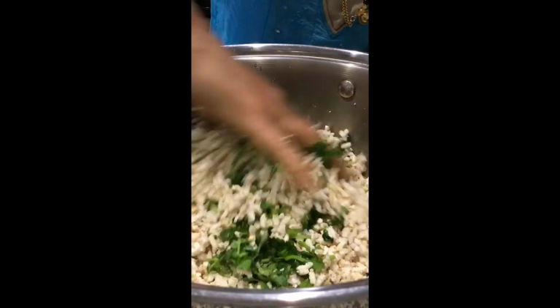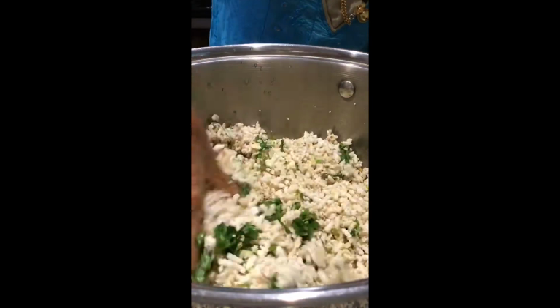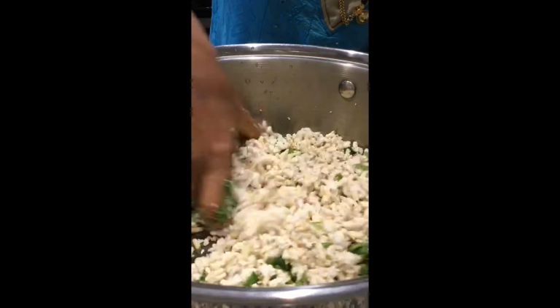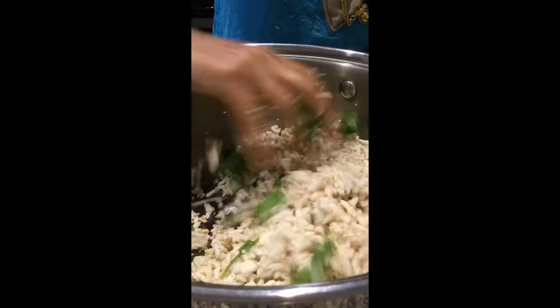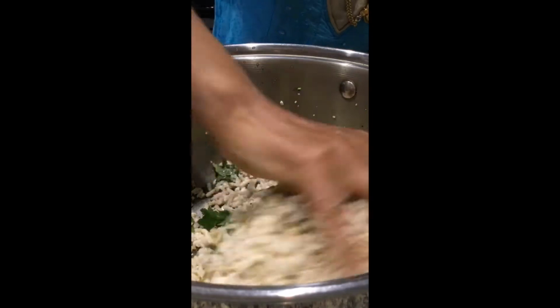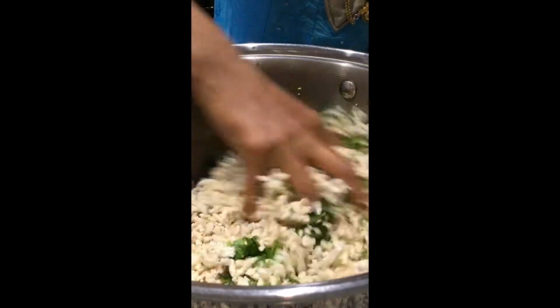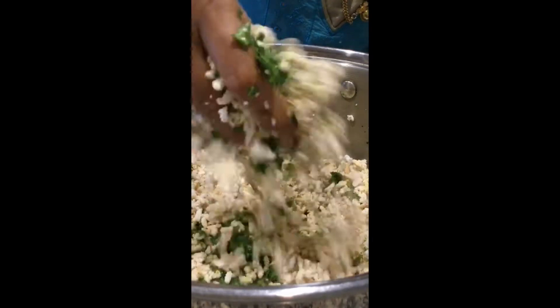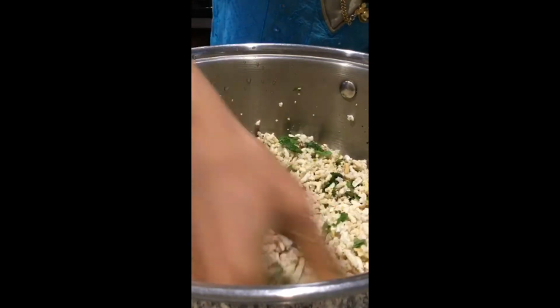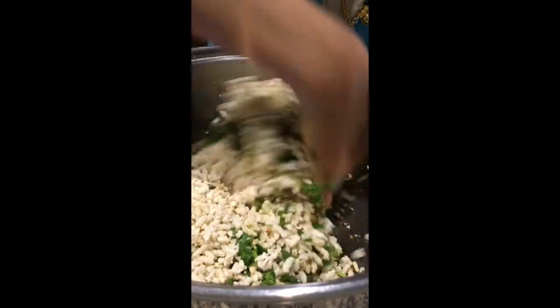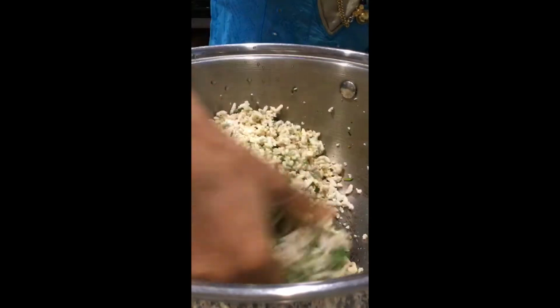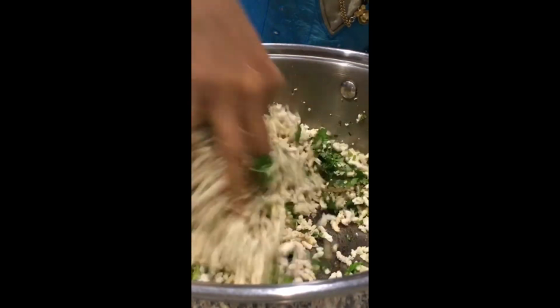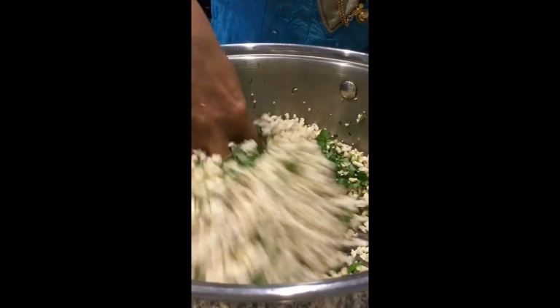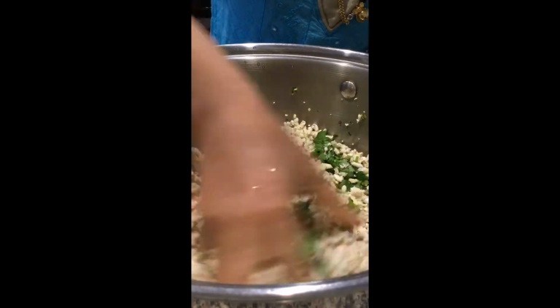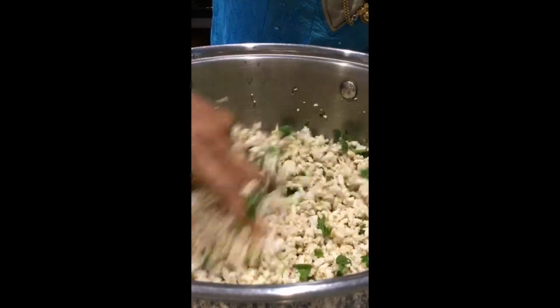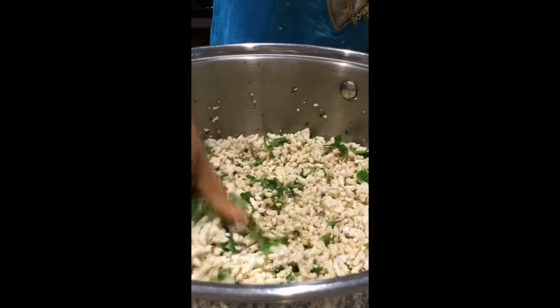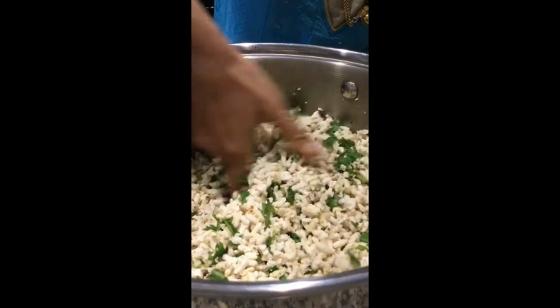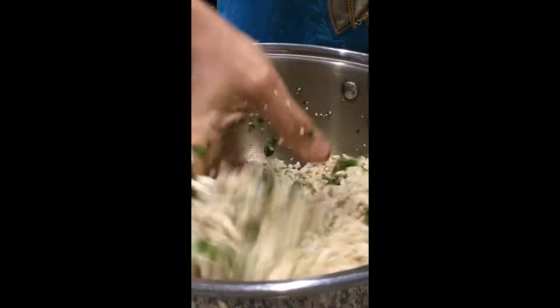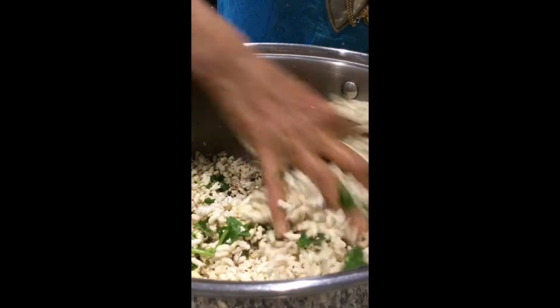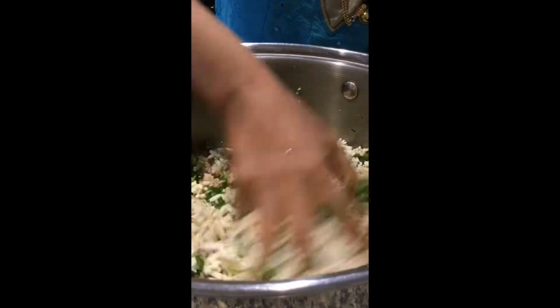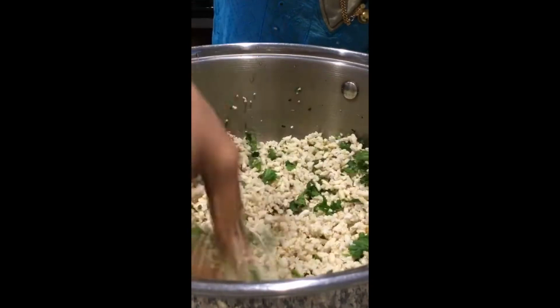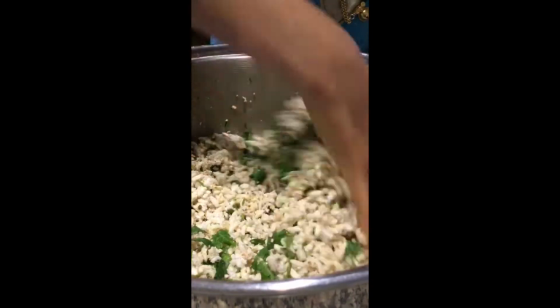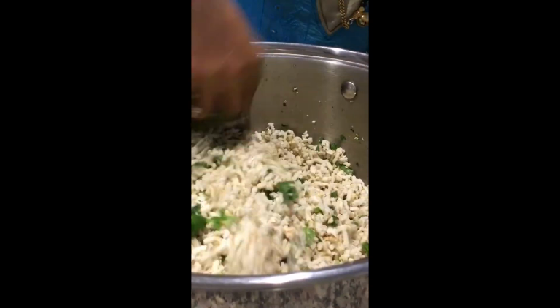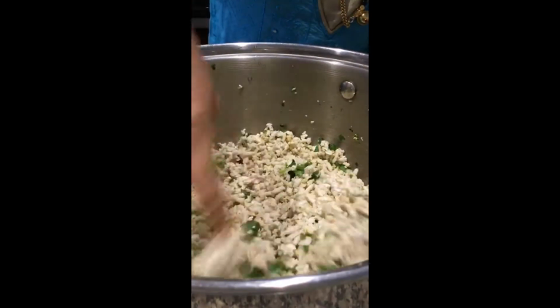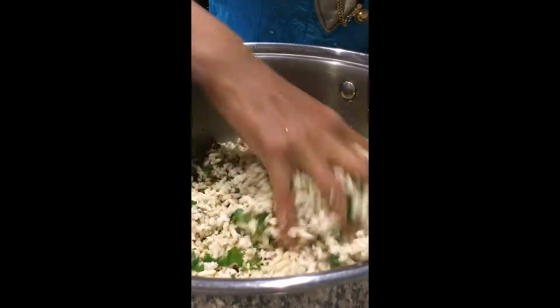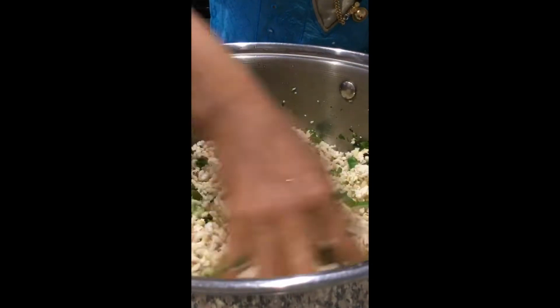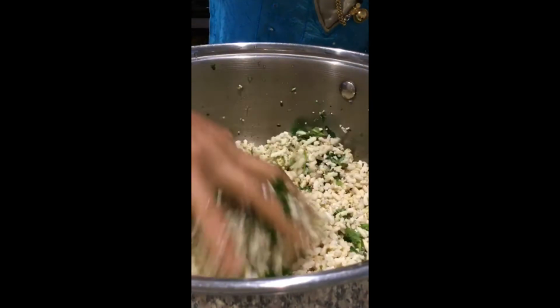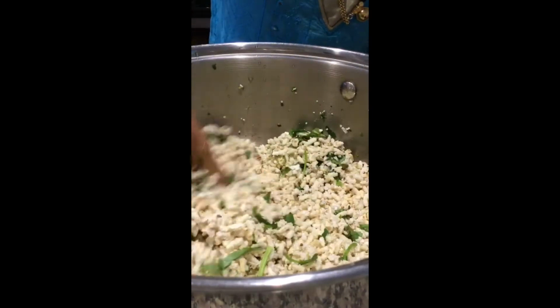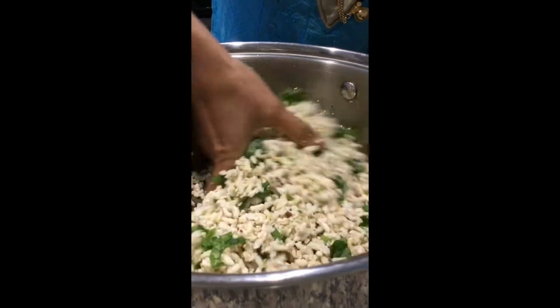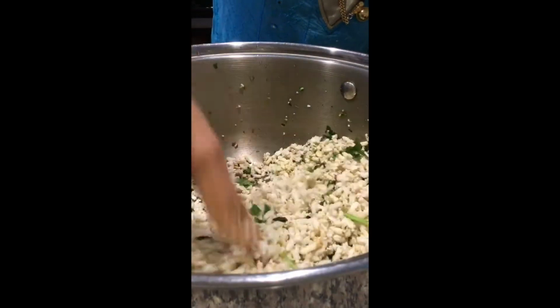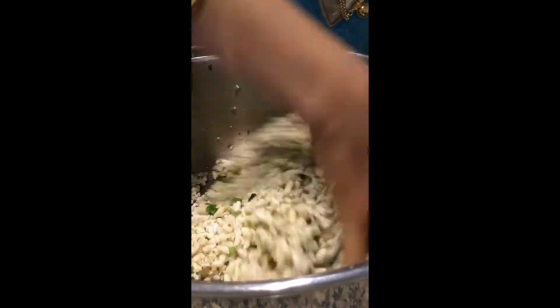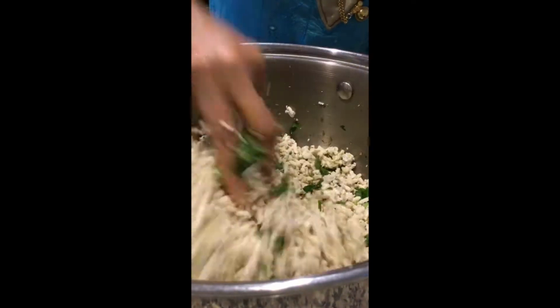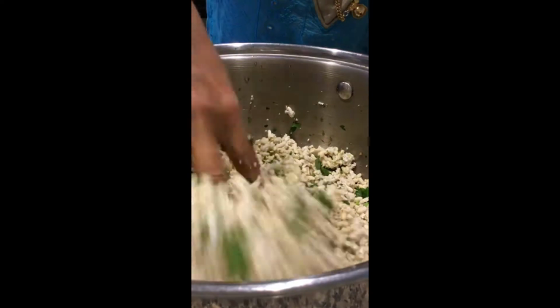Mix everything well. This is the most simplest way I am showing you — you can also add cut pieces or boiled sapakki to it.